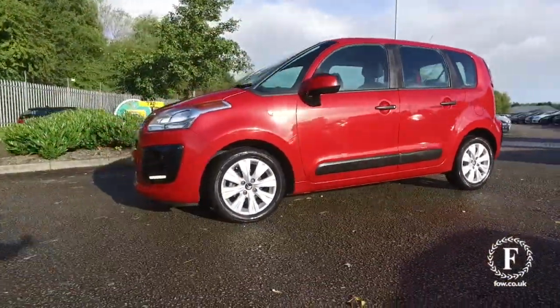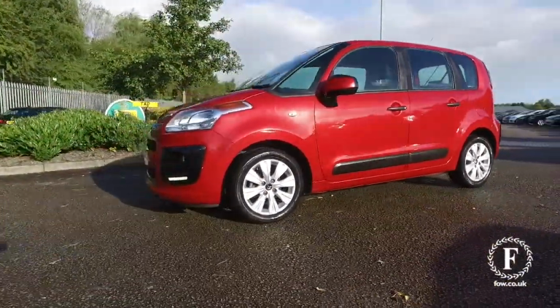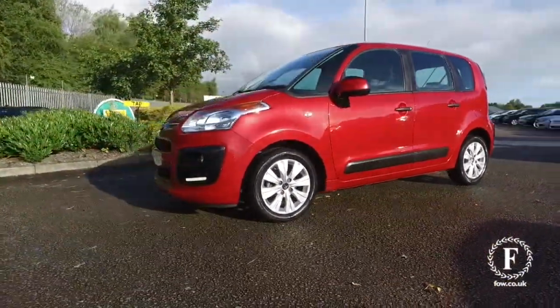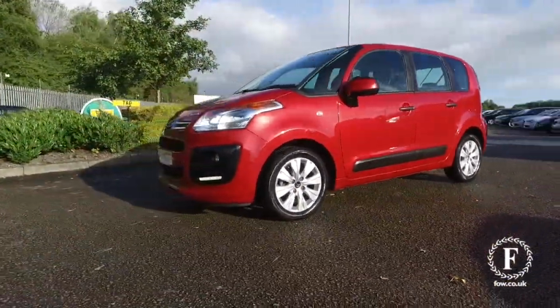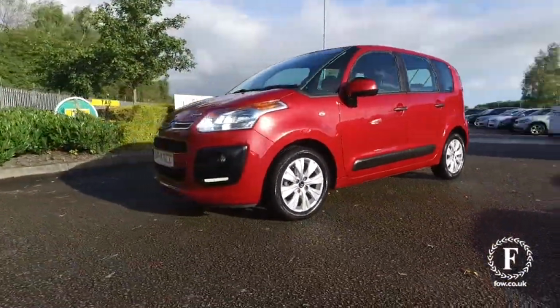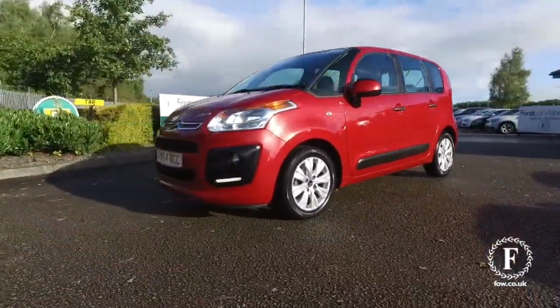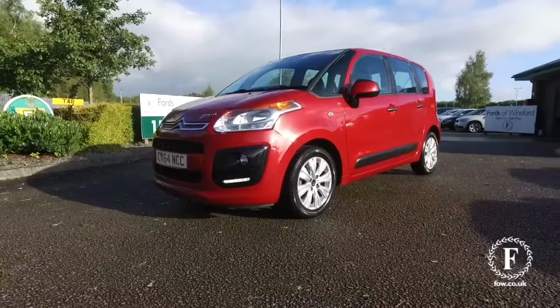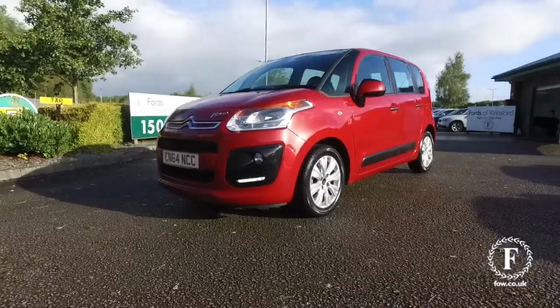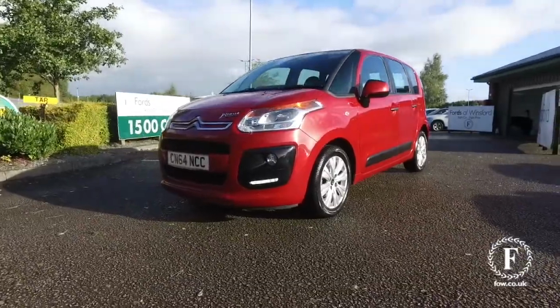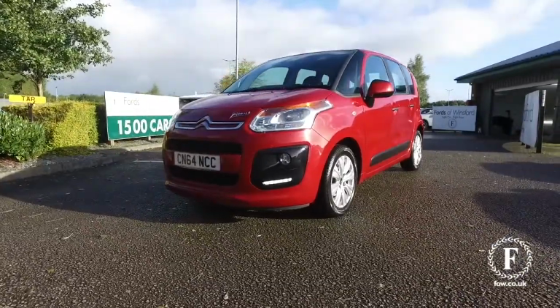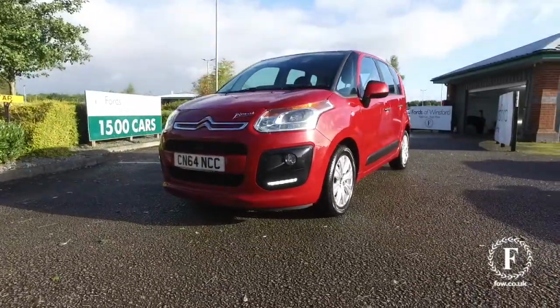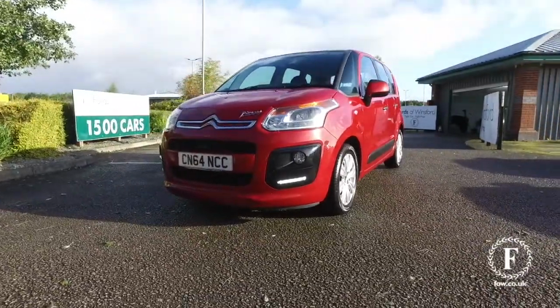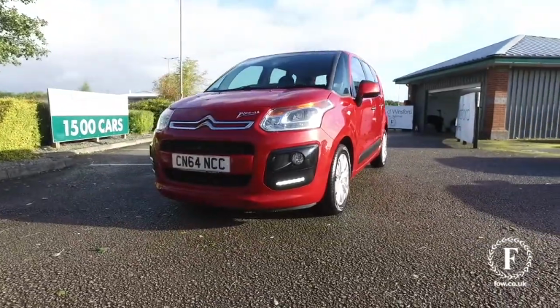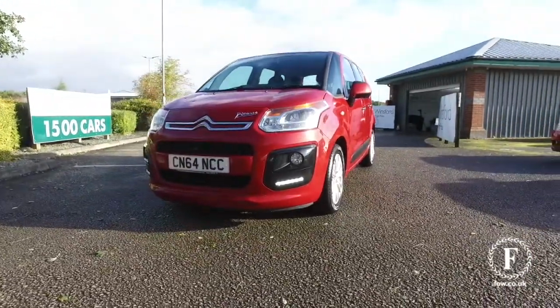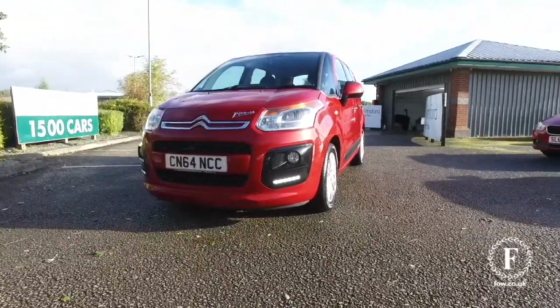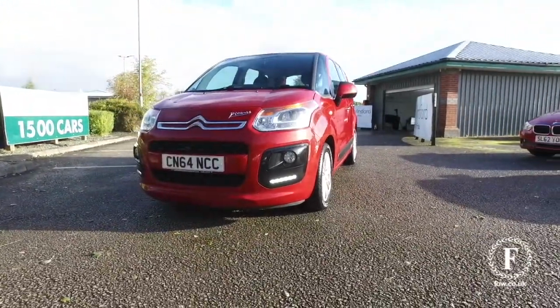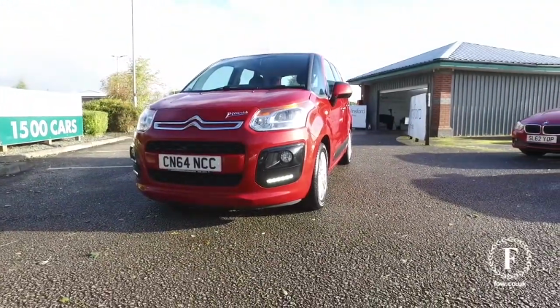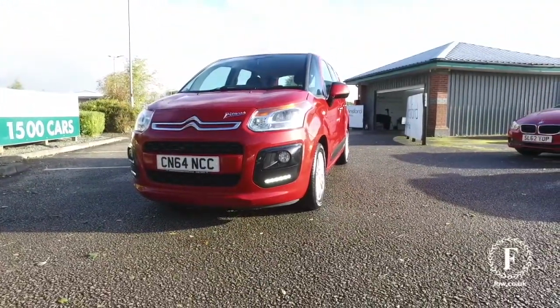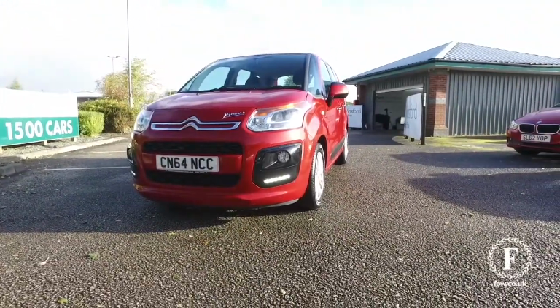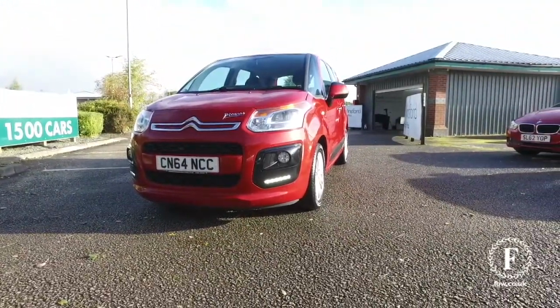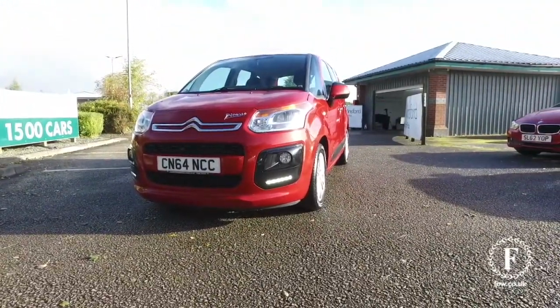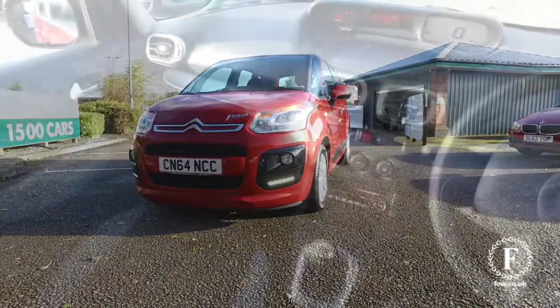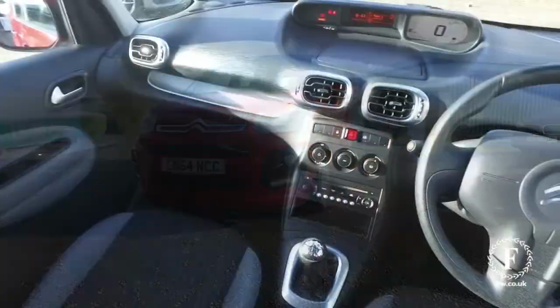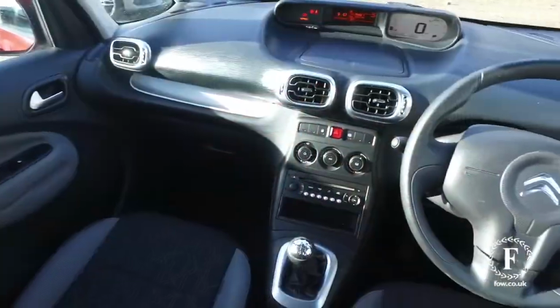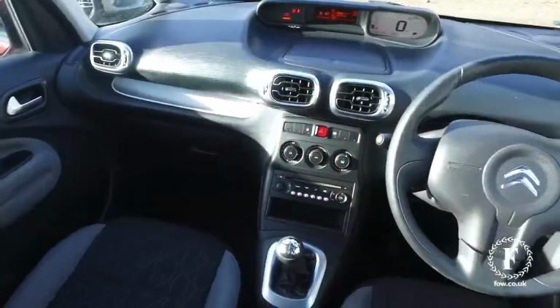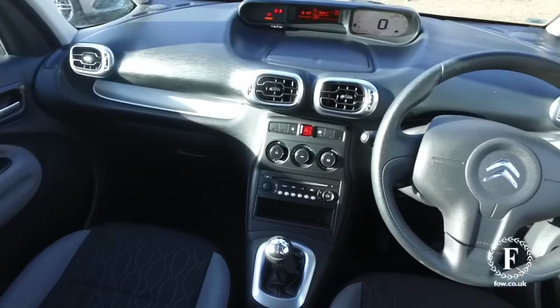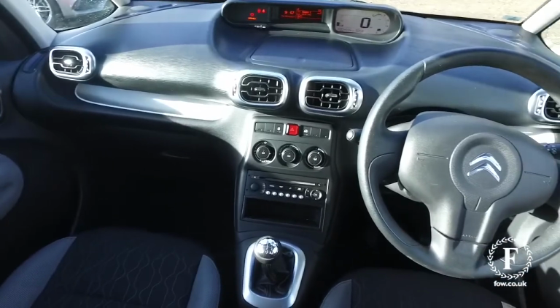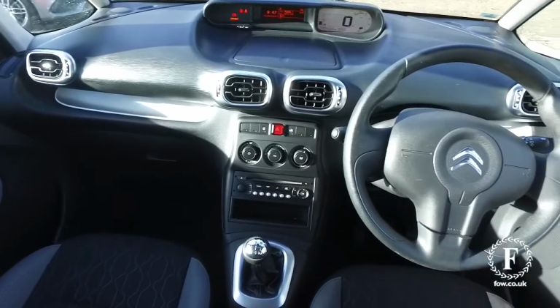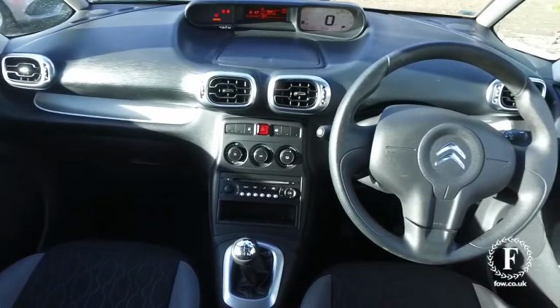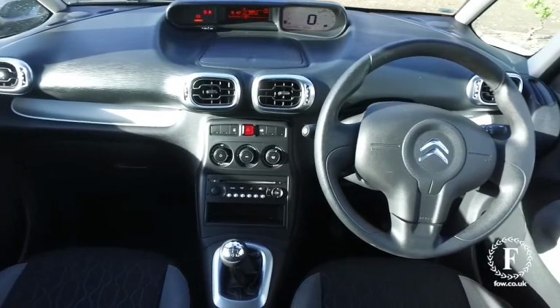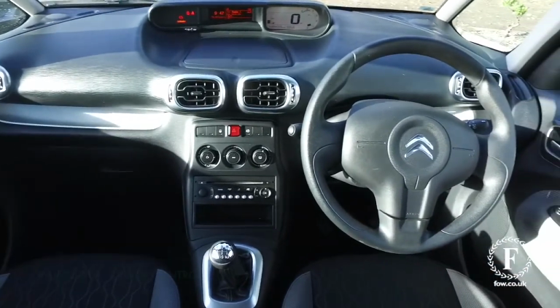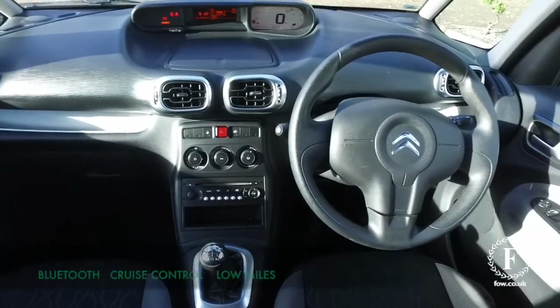Looking good — under the bonnet a 1.6 diesel engine. Now this is a cracking performer, and around 68 mpg combined.